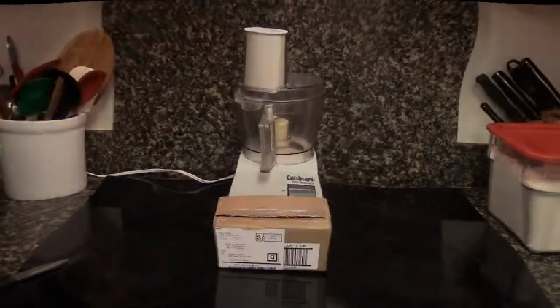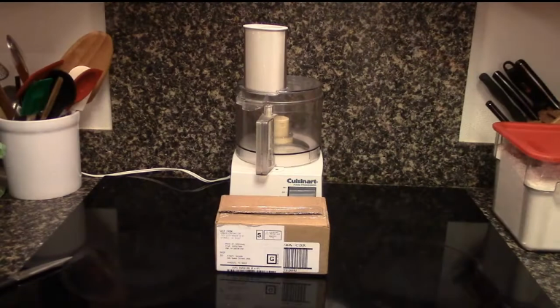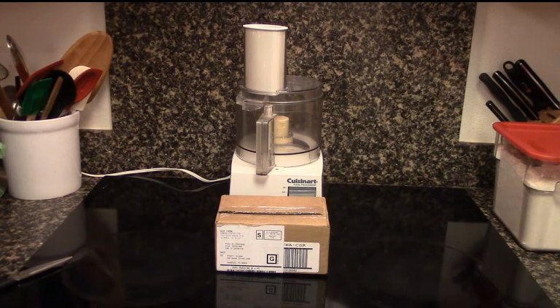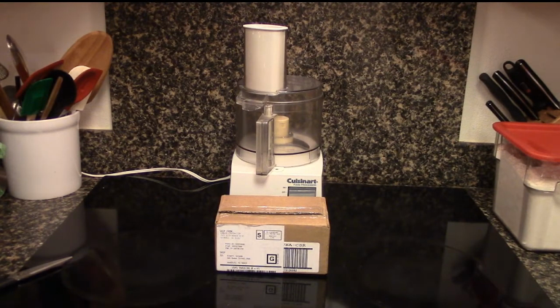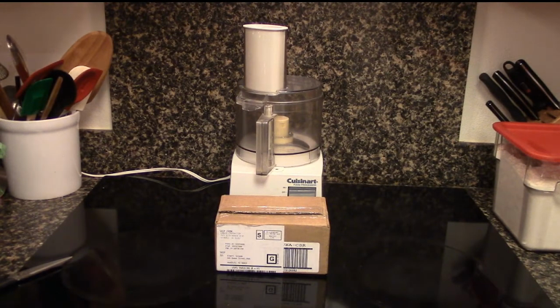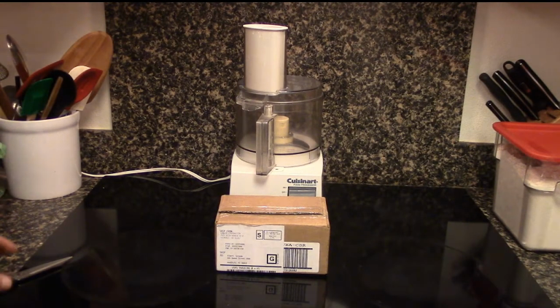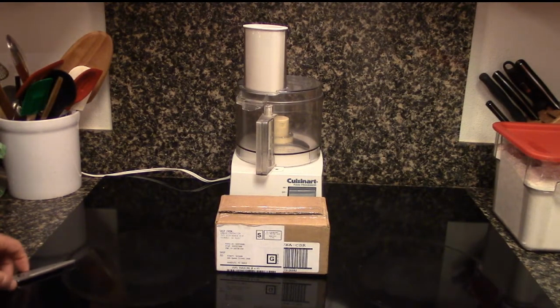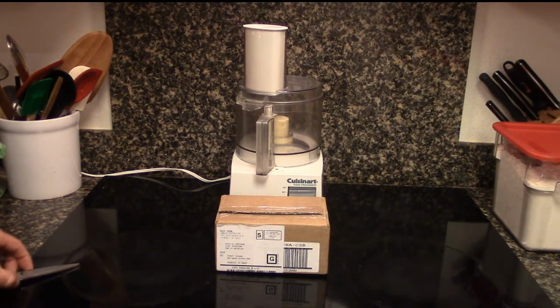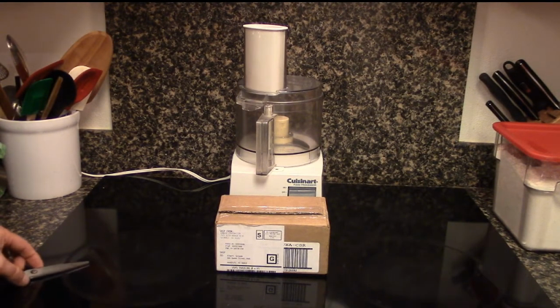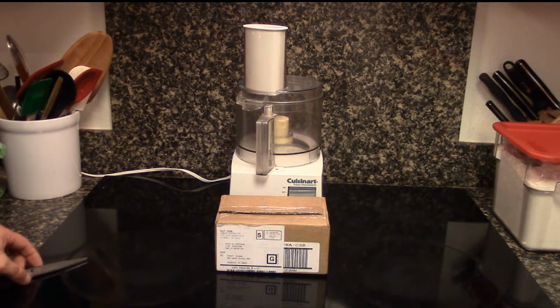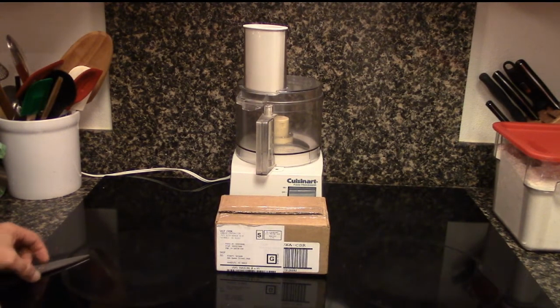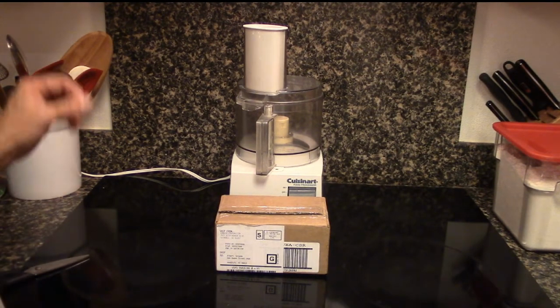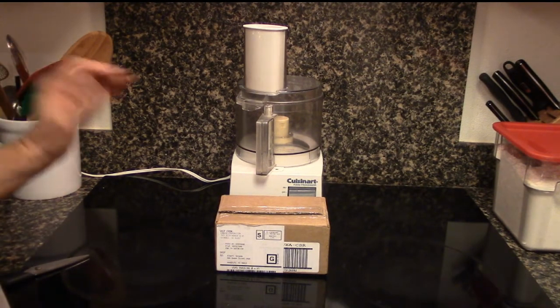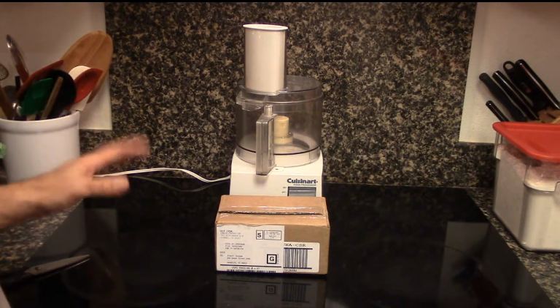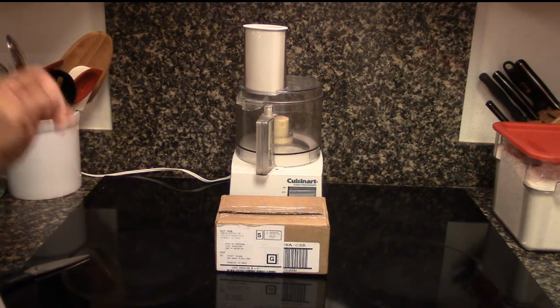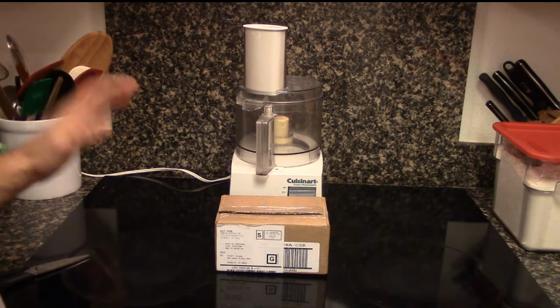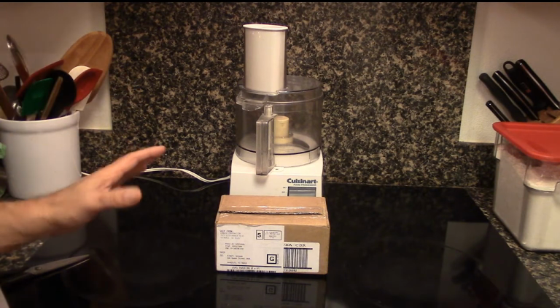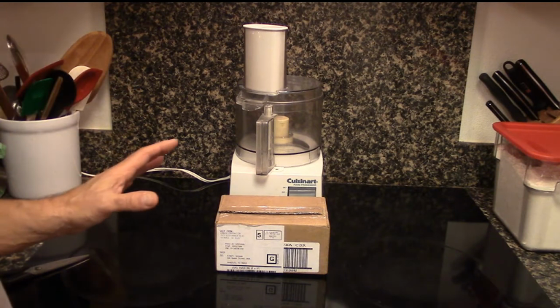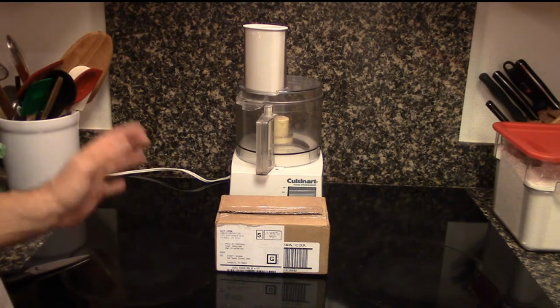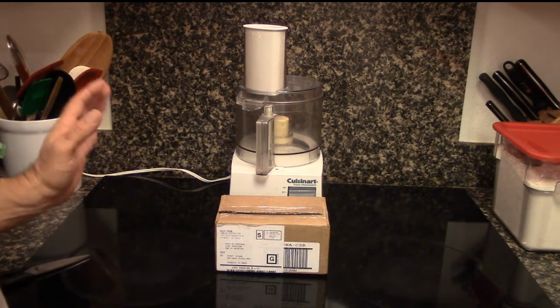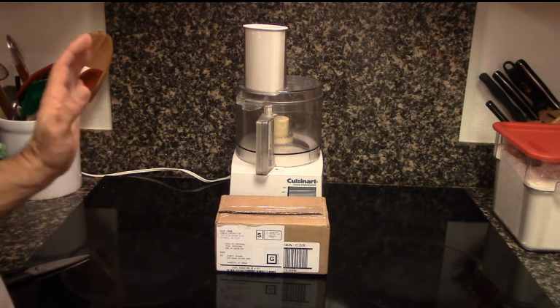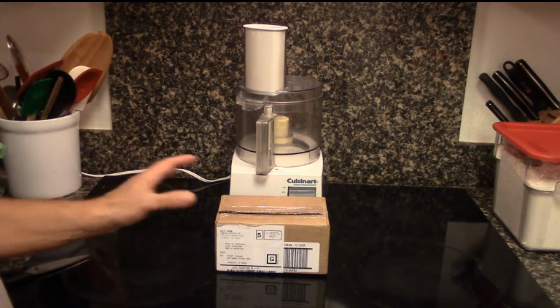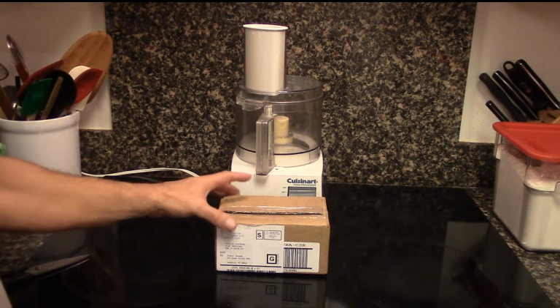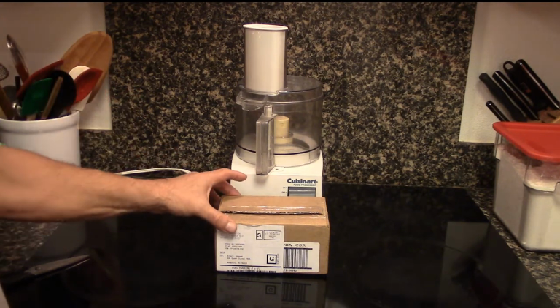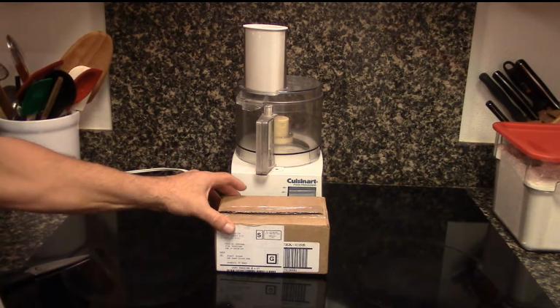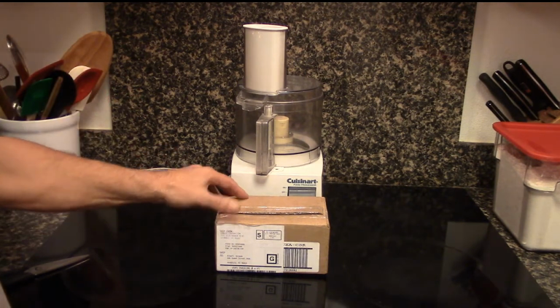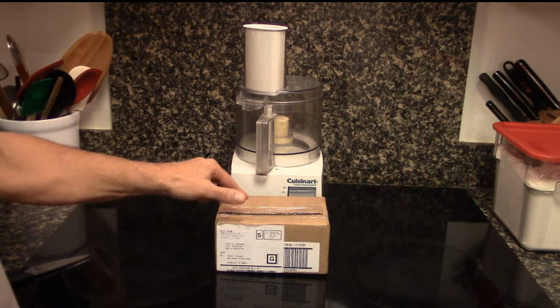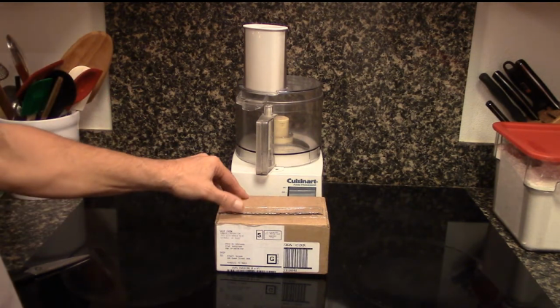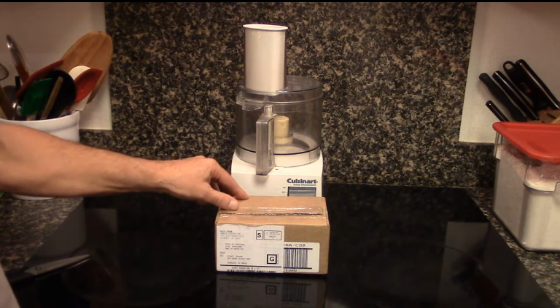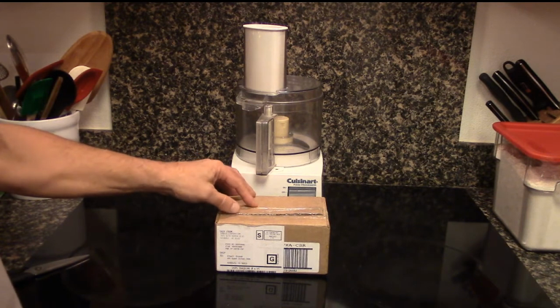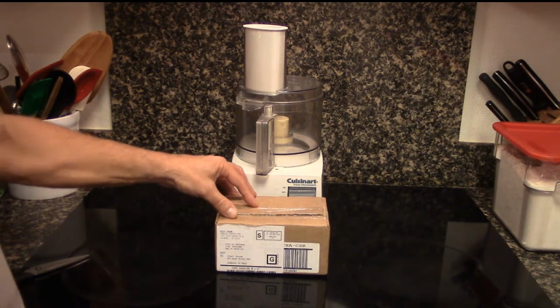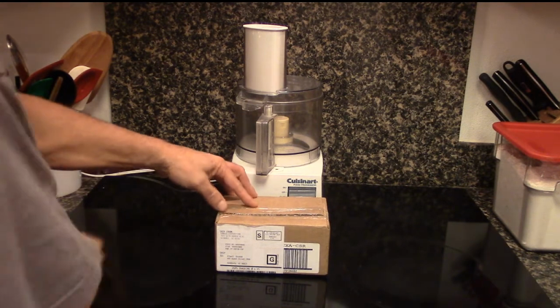I wanted to do a follow-up video to the Cuisinart blade recall. I ordered online a brand new blade, and here it is.